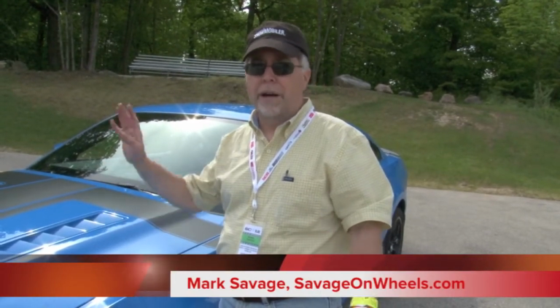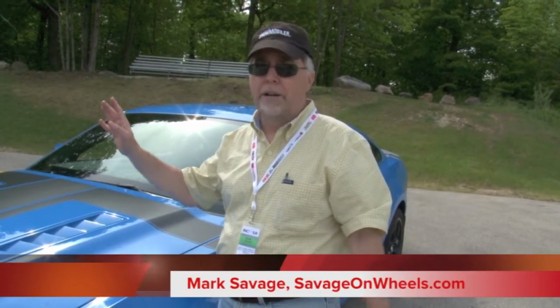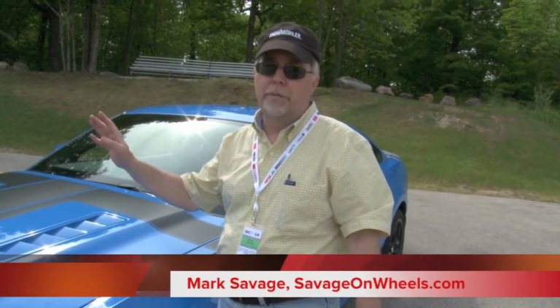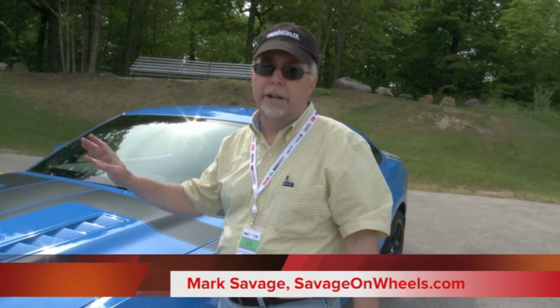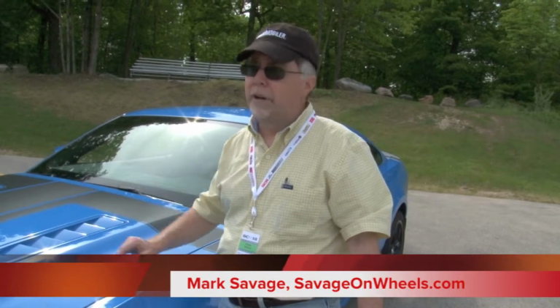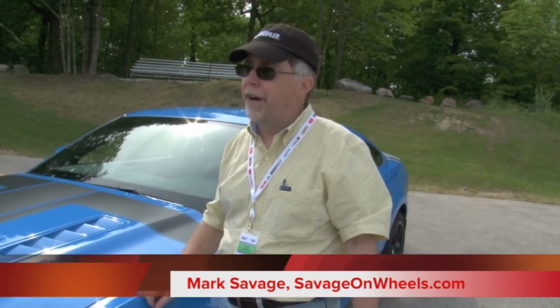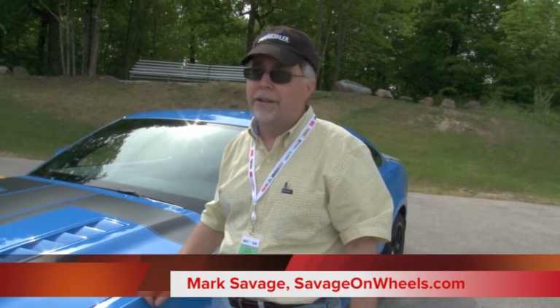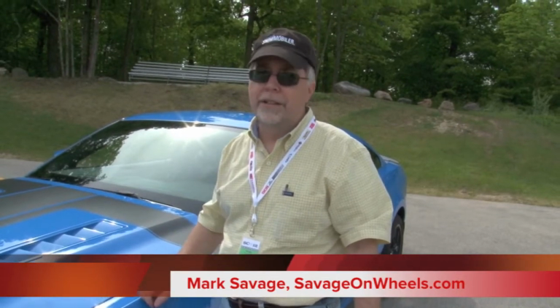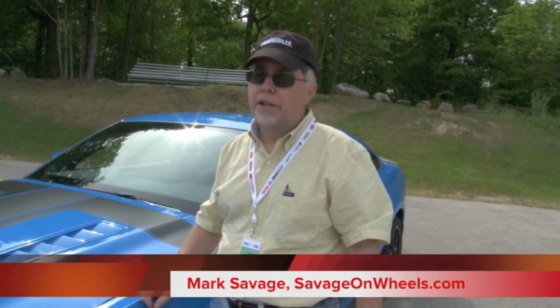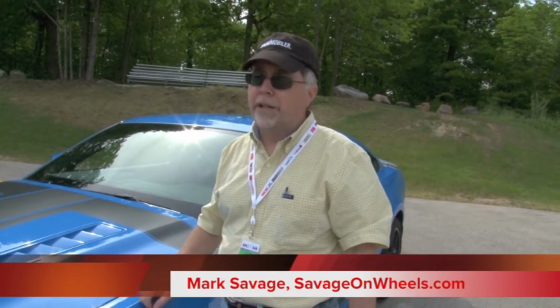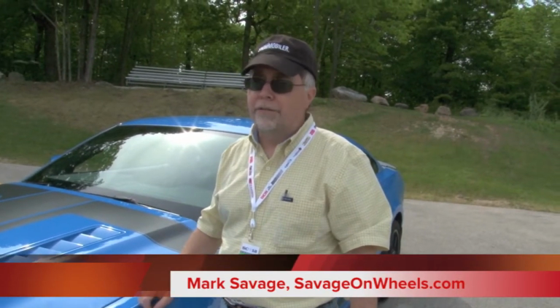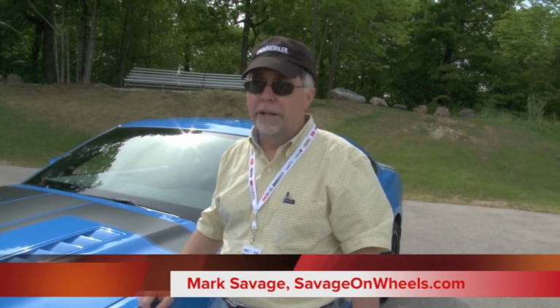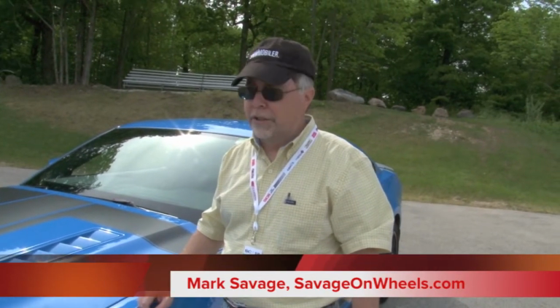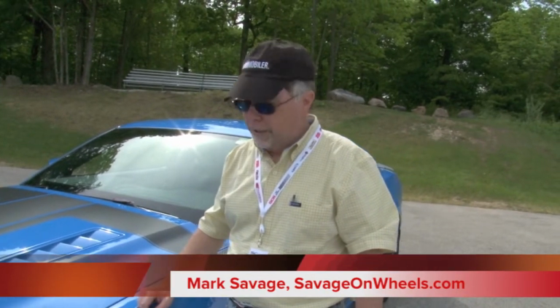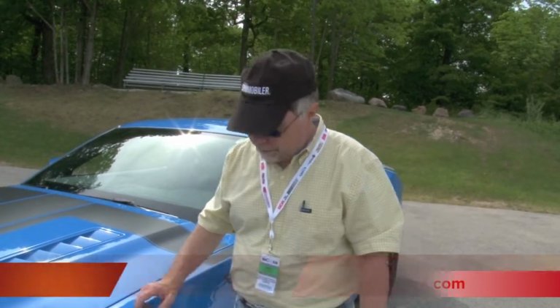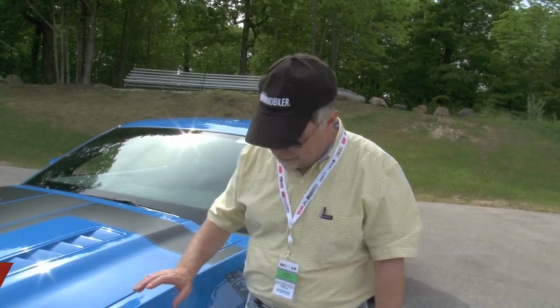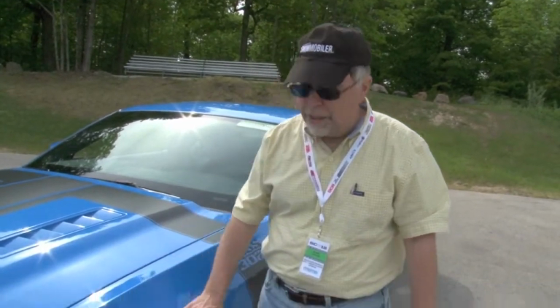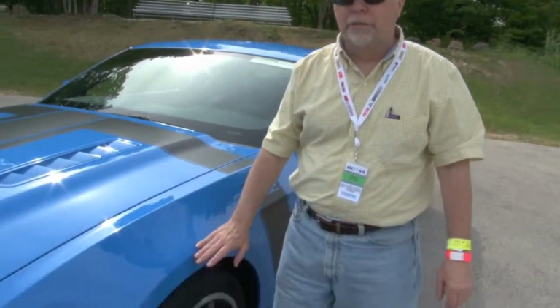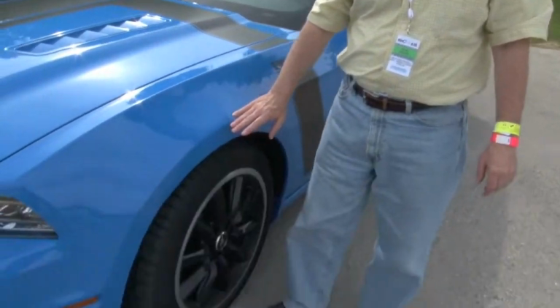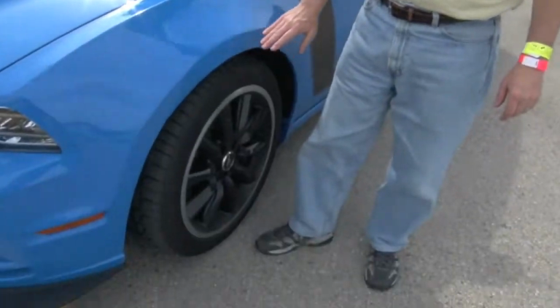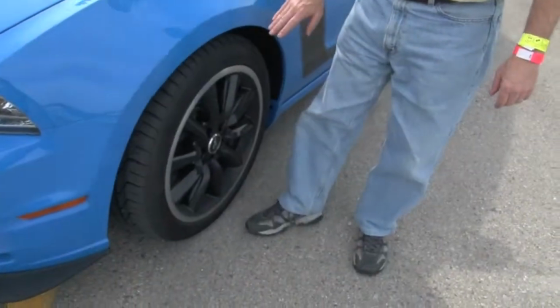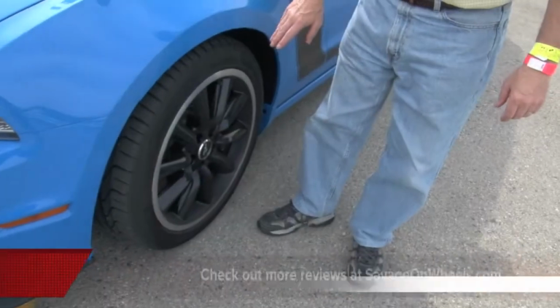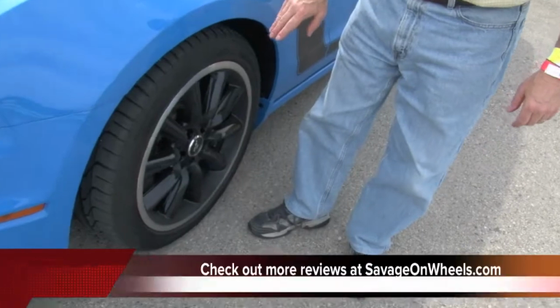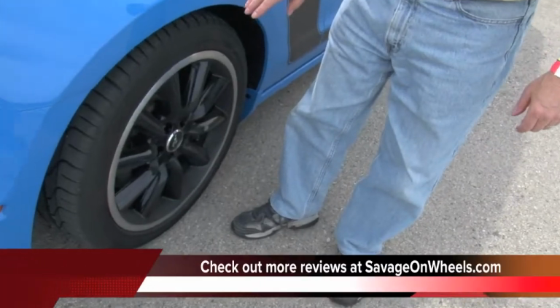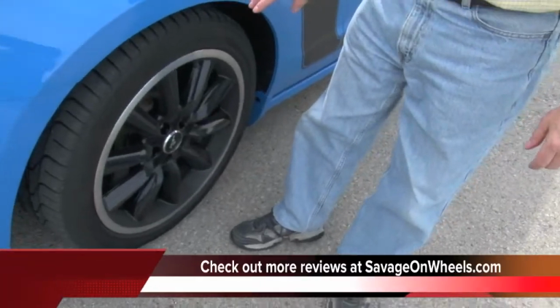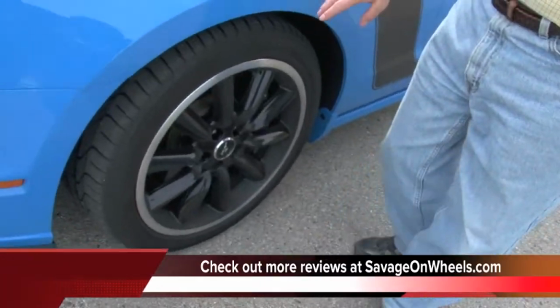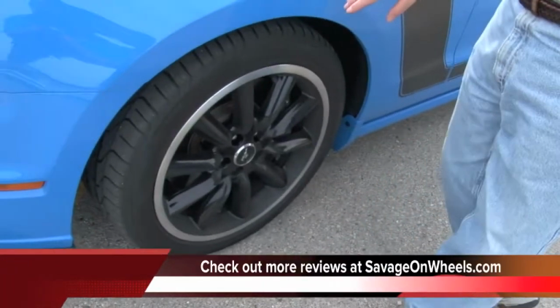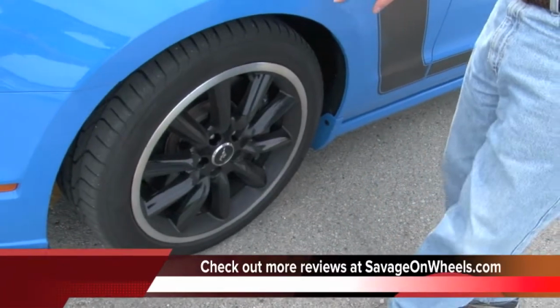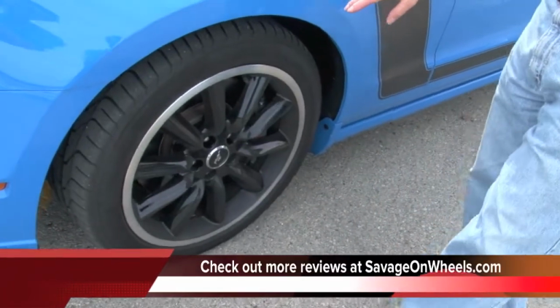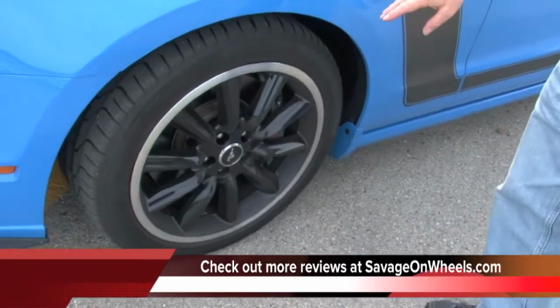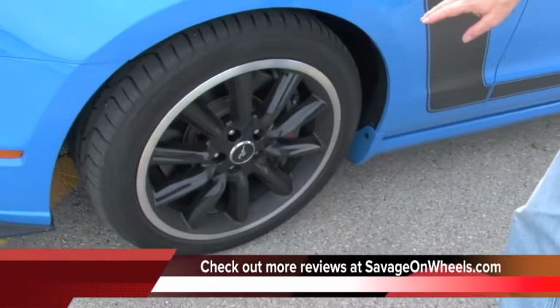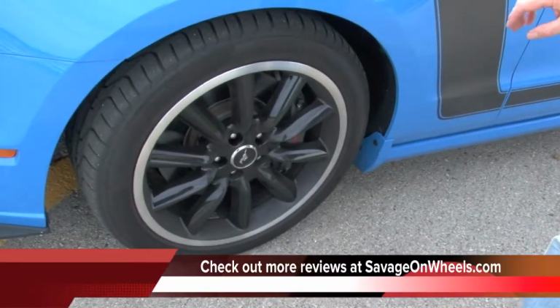We did about 120, 125 mph out on the track just a few minutes ago. It's got major rotors here. You can see we've kicked up some dust on these things today after we've been out on the track.